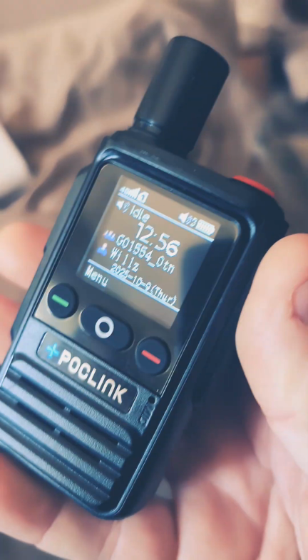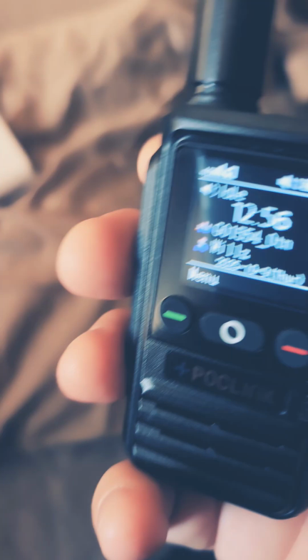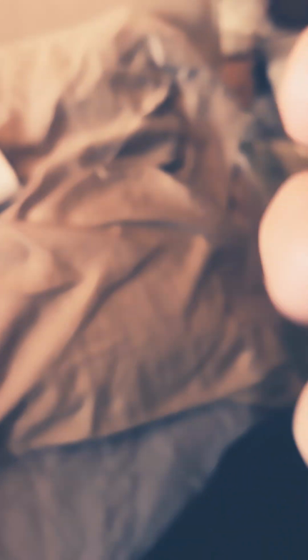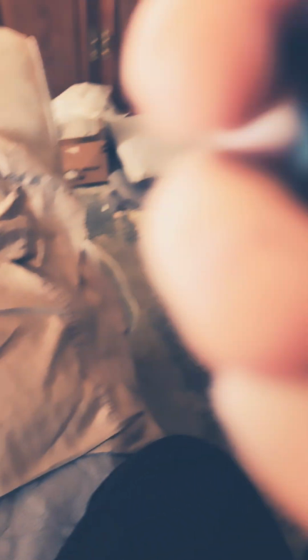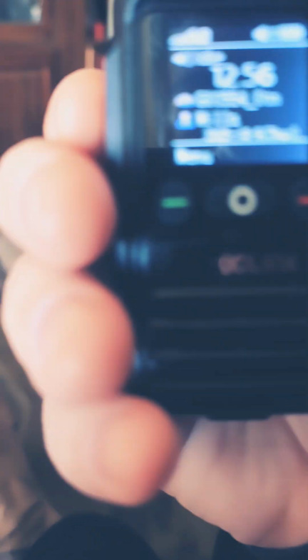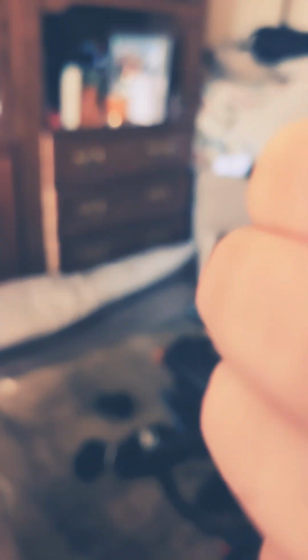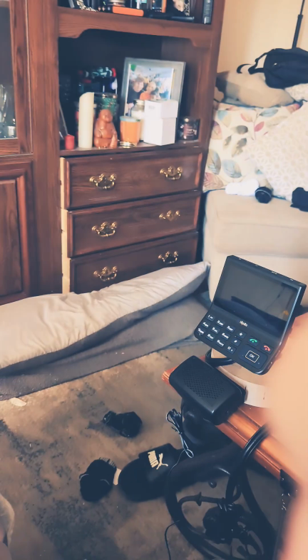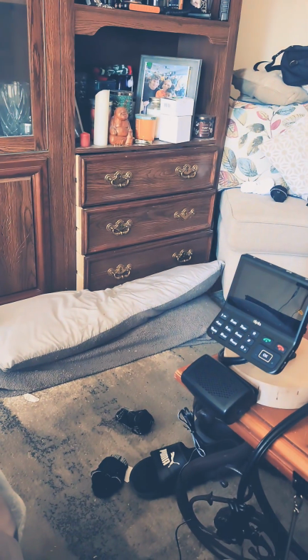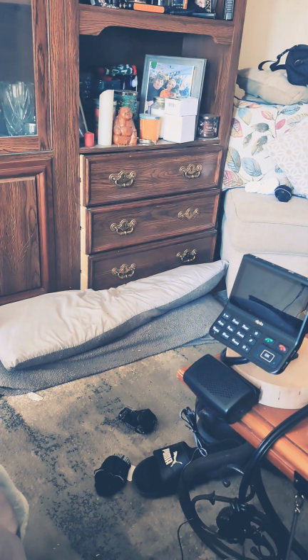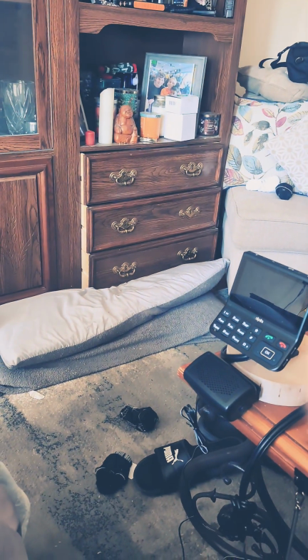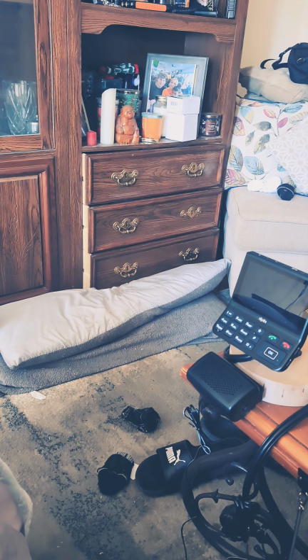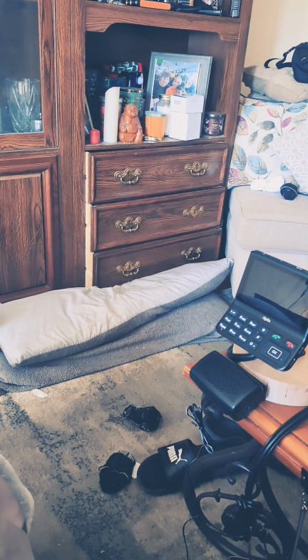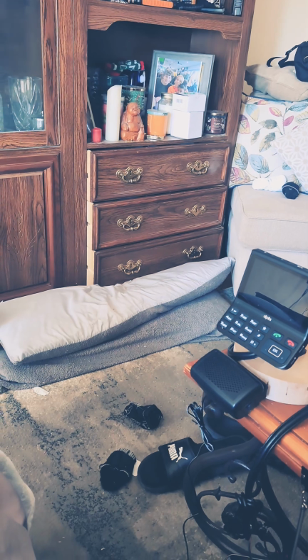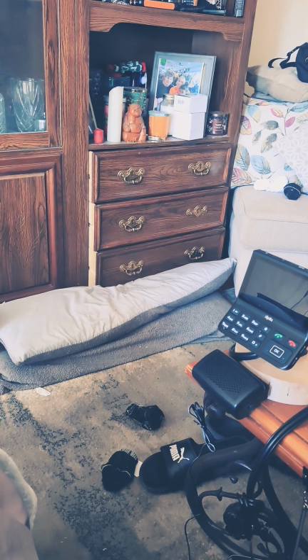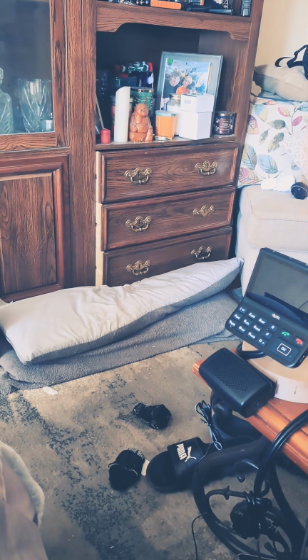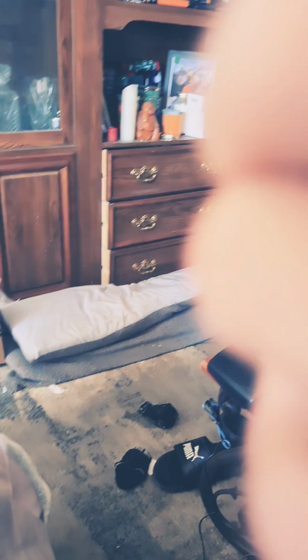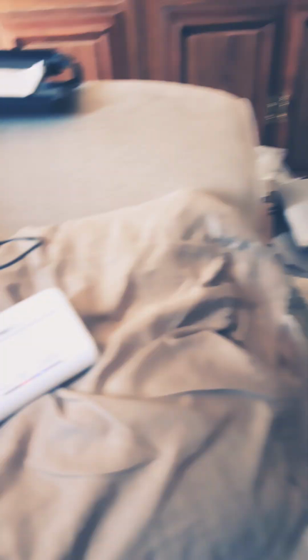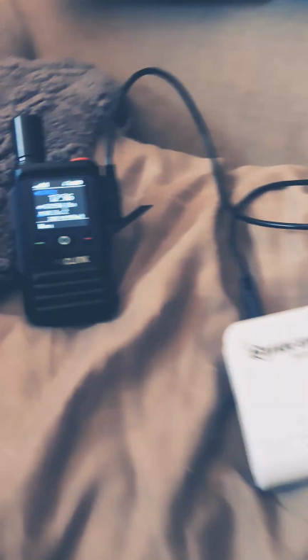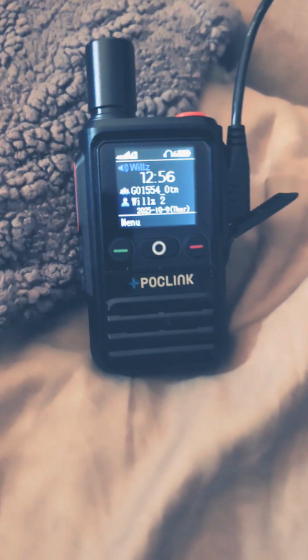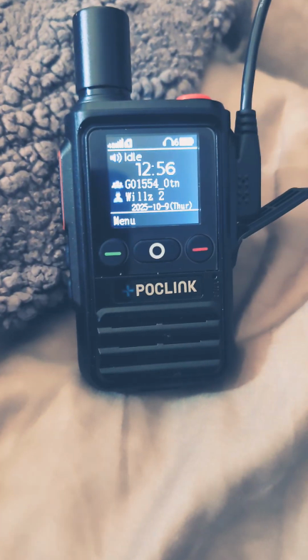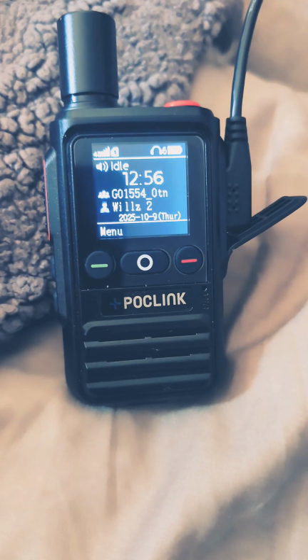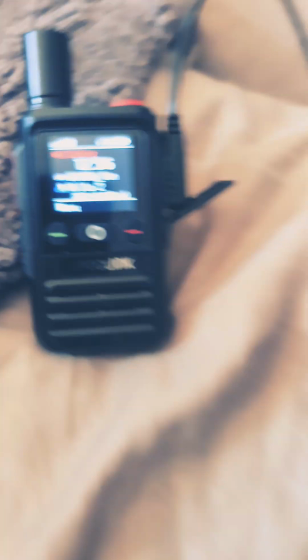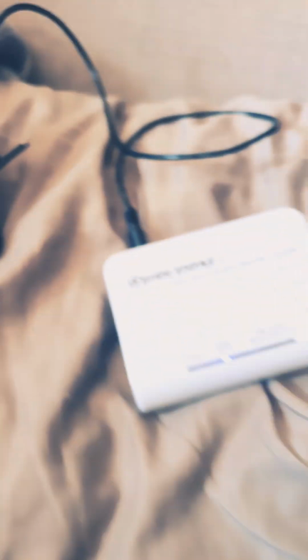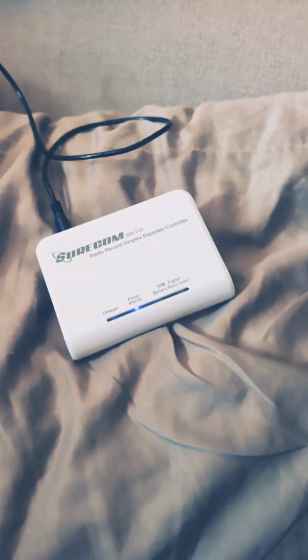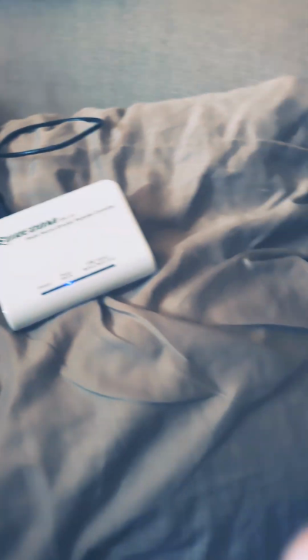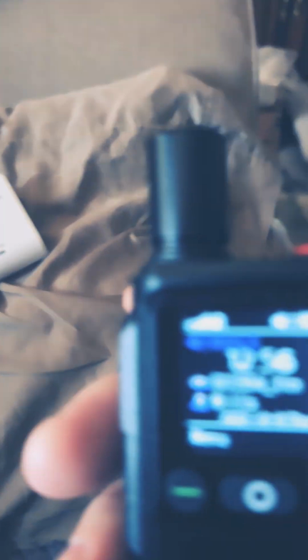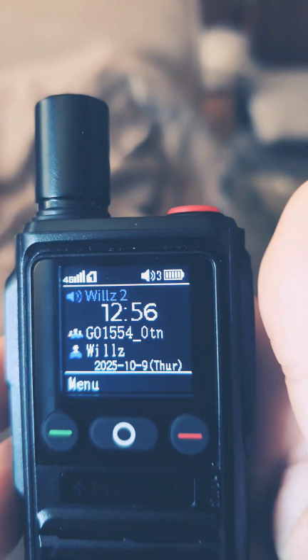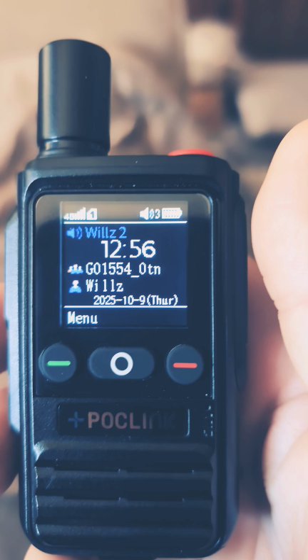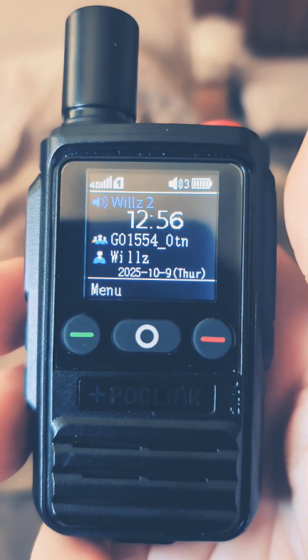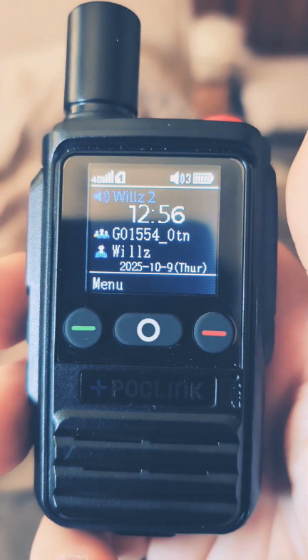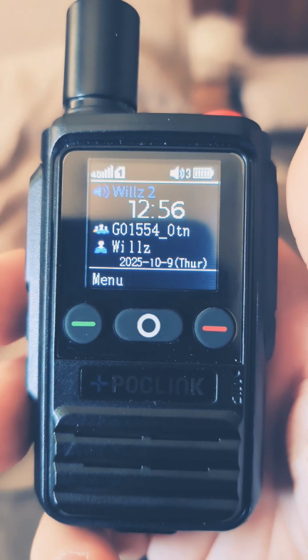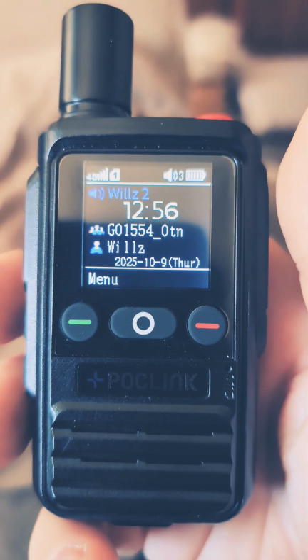I just wanted to show you that again. Testing, testing, one, two, three, testing. [Radio response]: Testing, testing, one, two, three, testing.